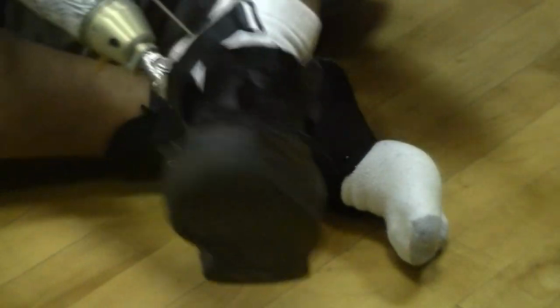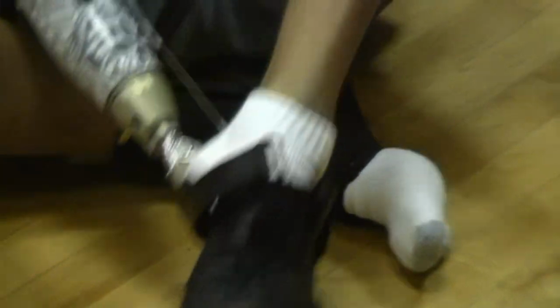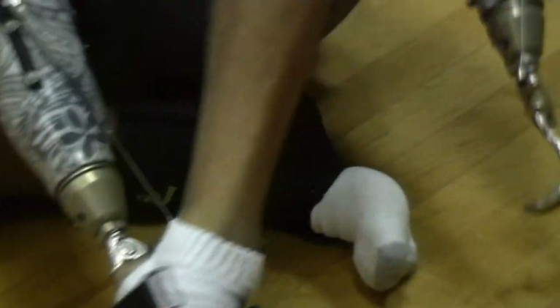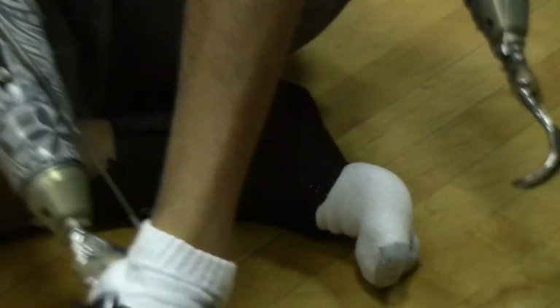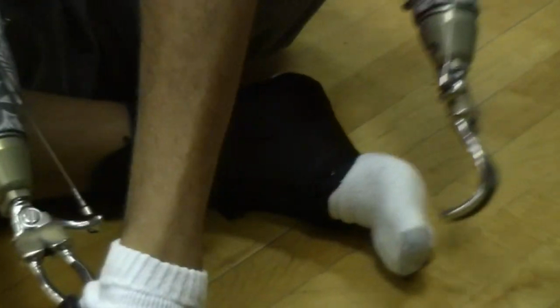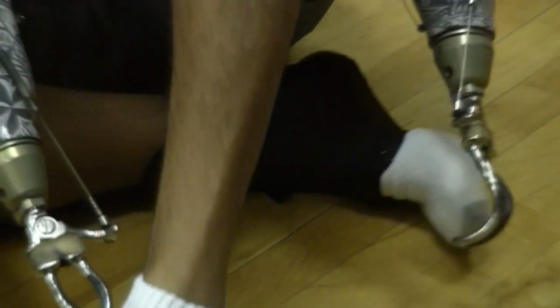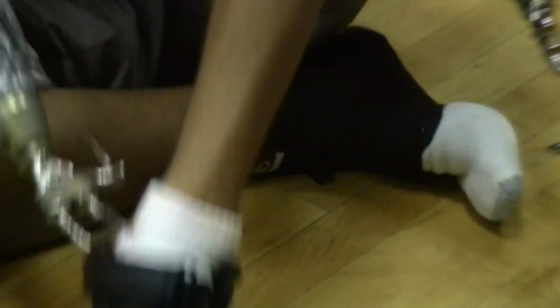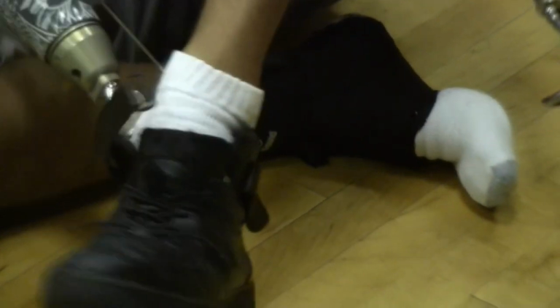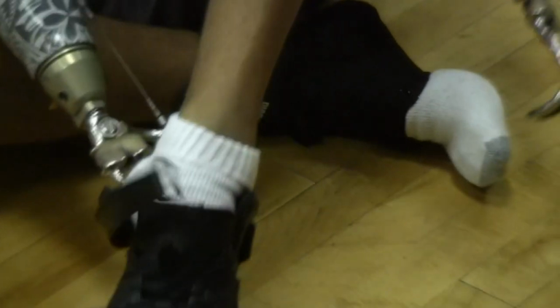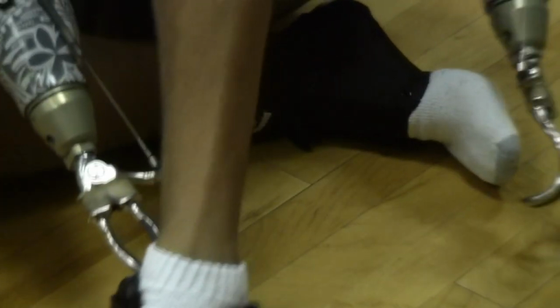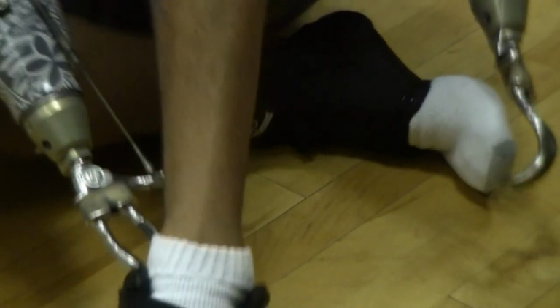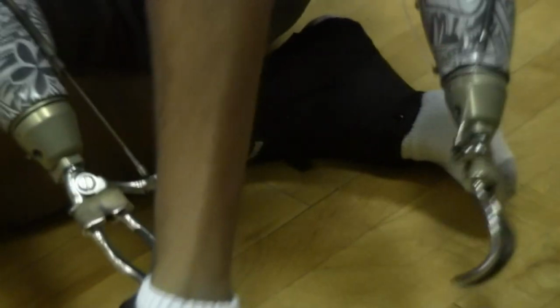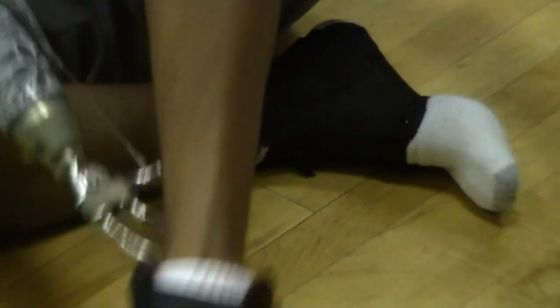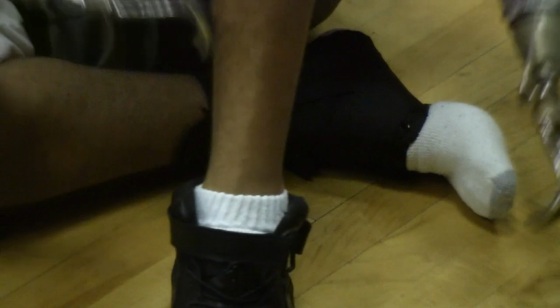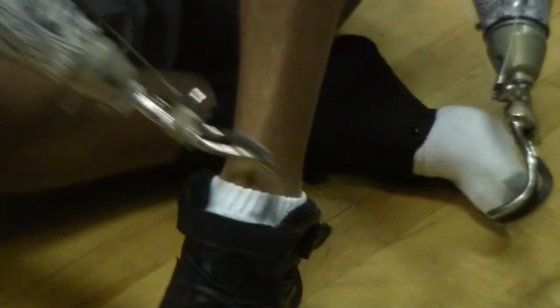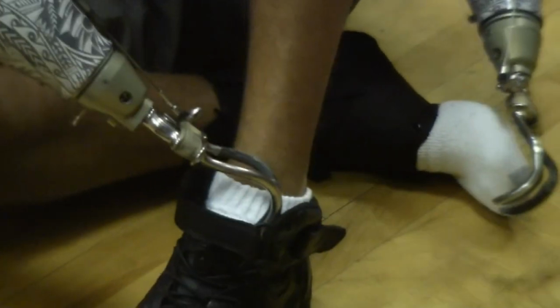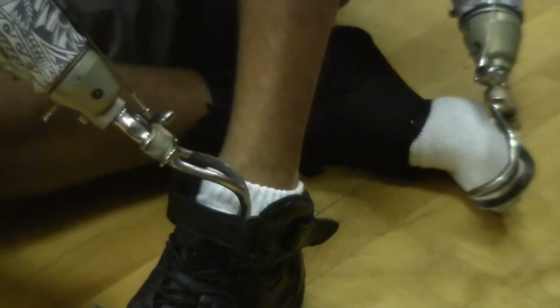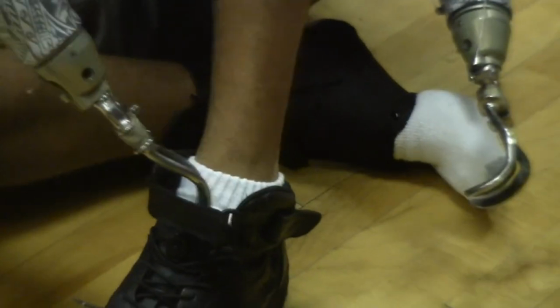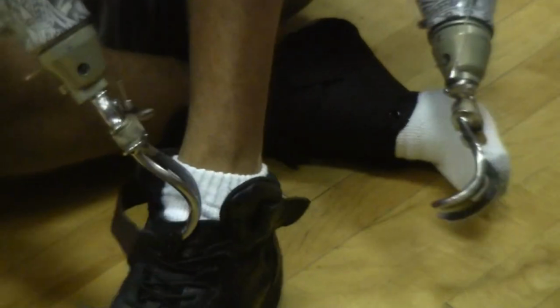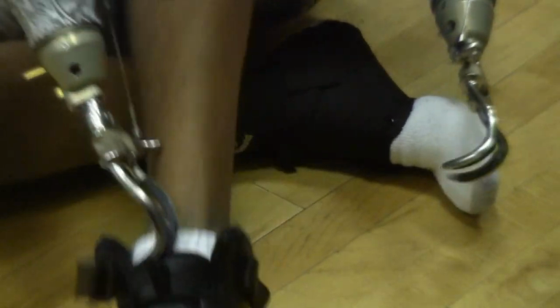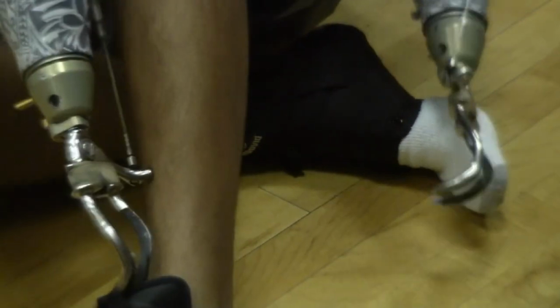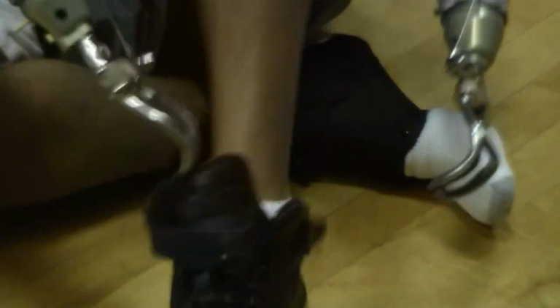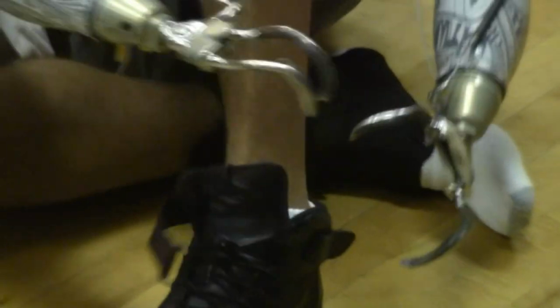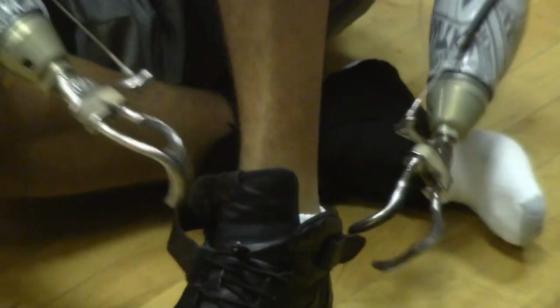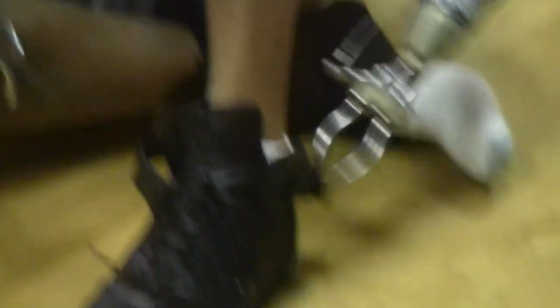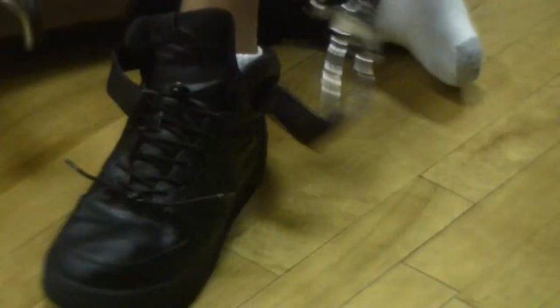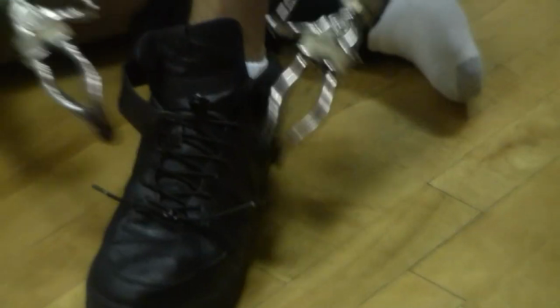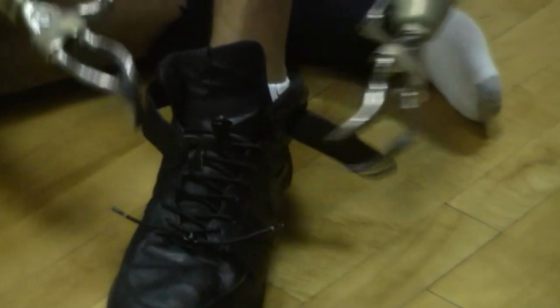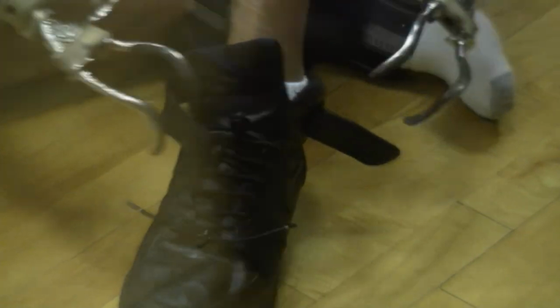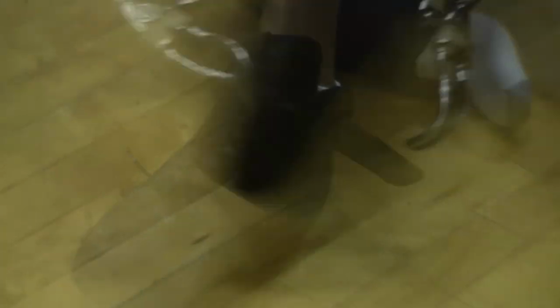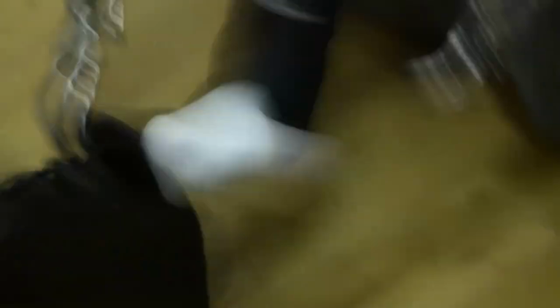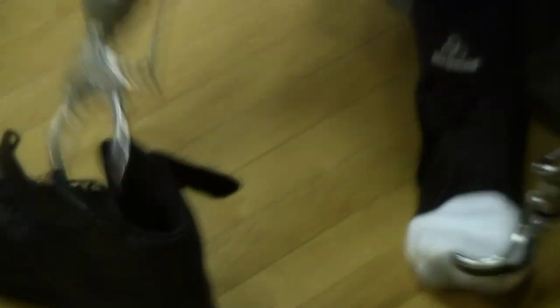I'm gonna use my hook as a shoe horn. Get the shoe on. Get the Velcro on through — it's so easy.